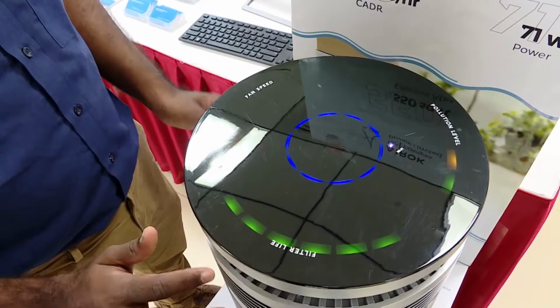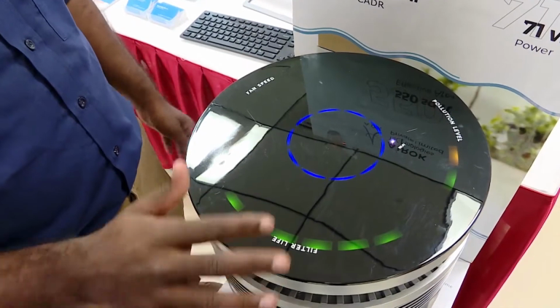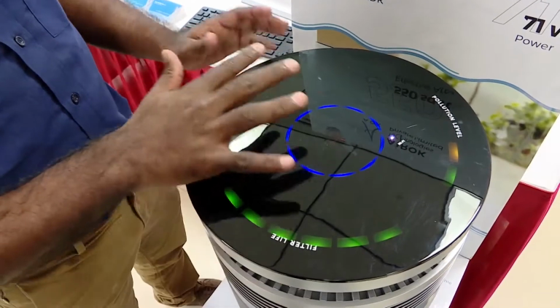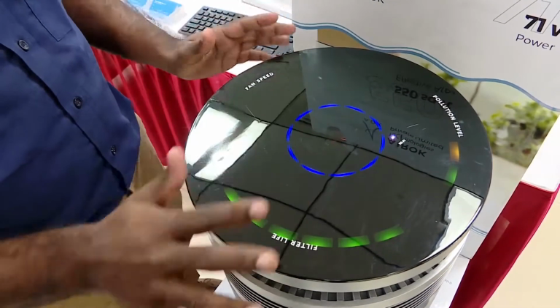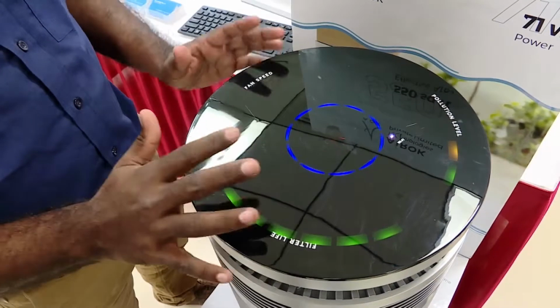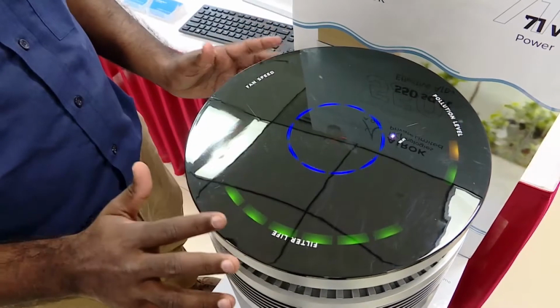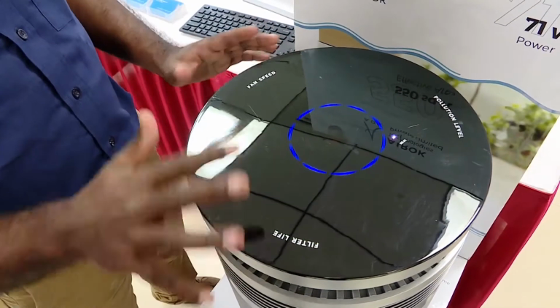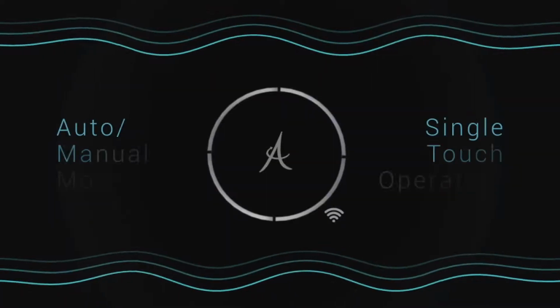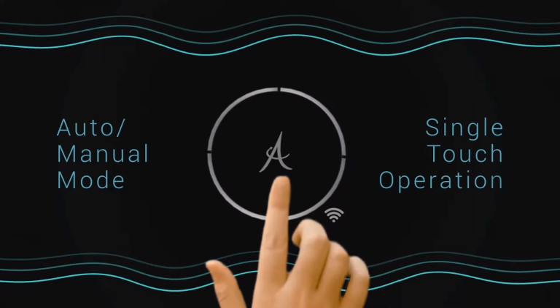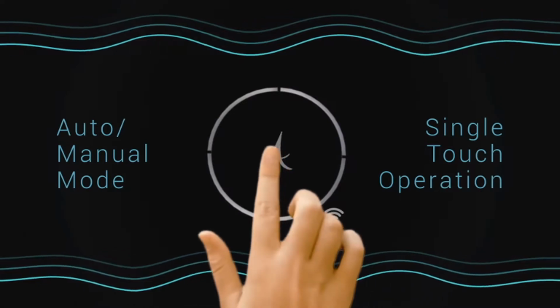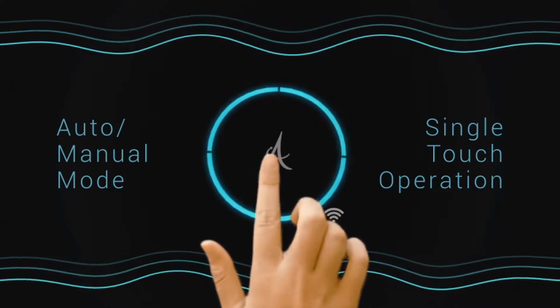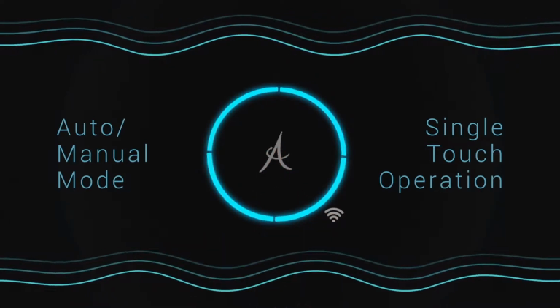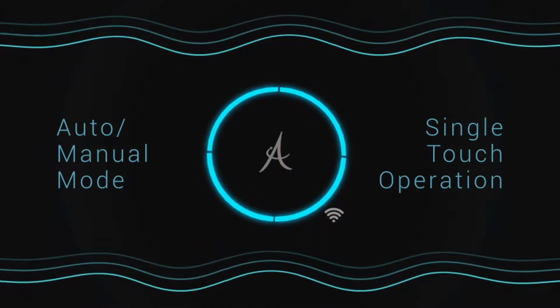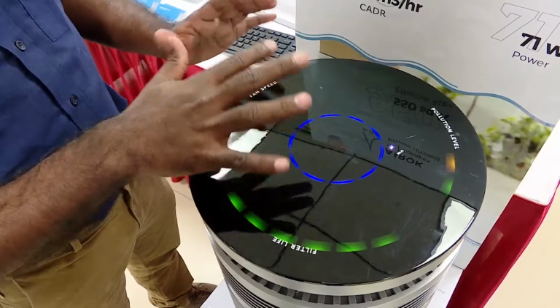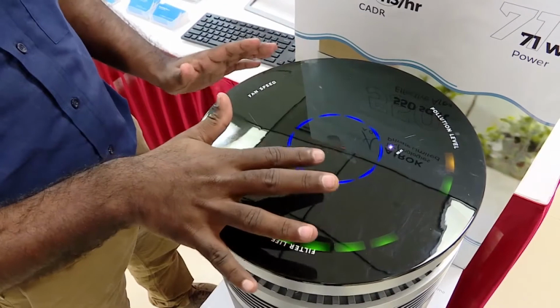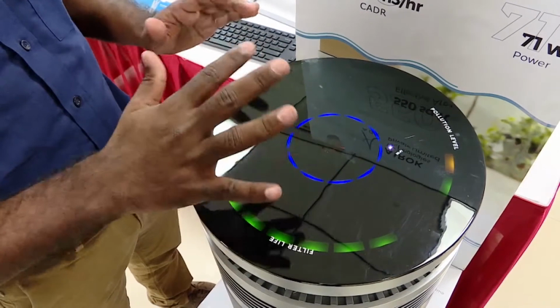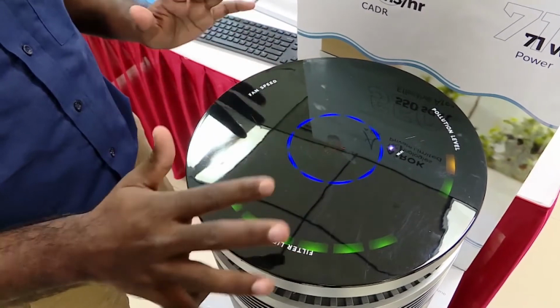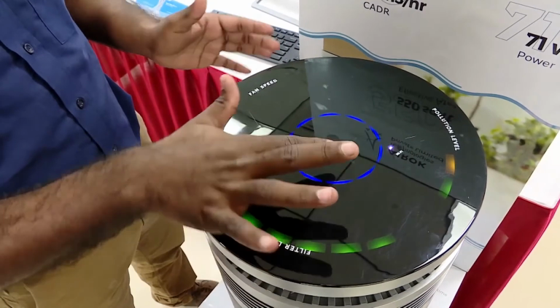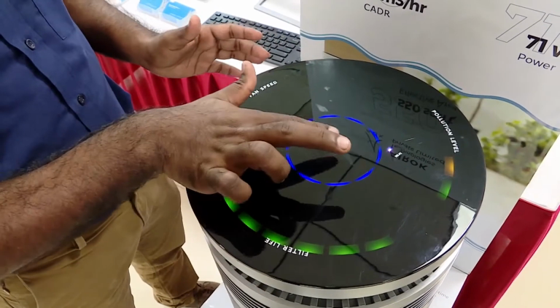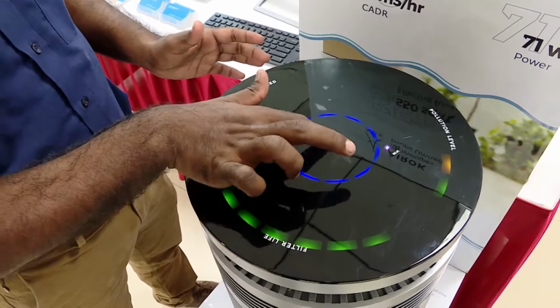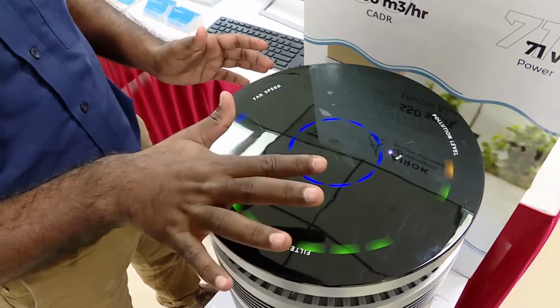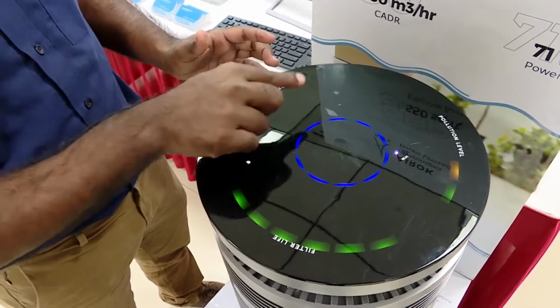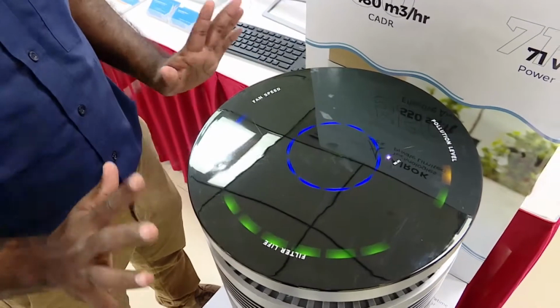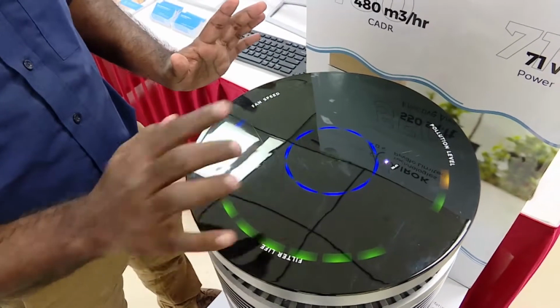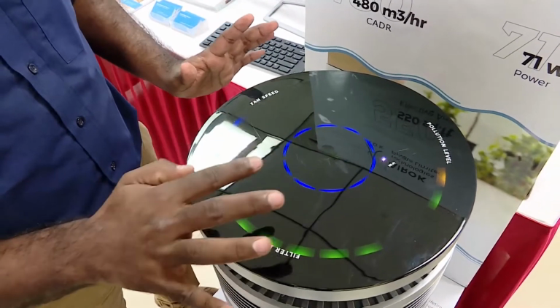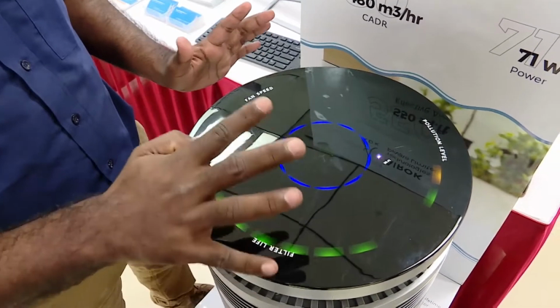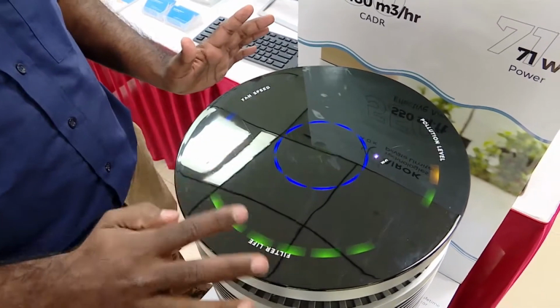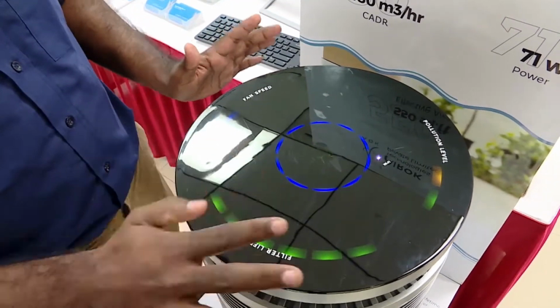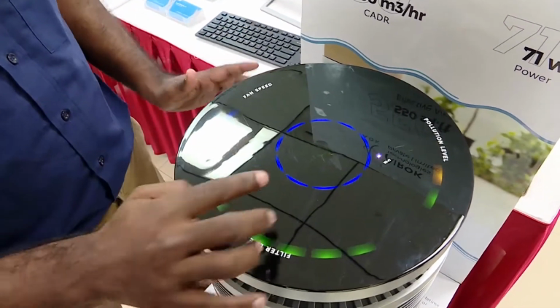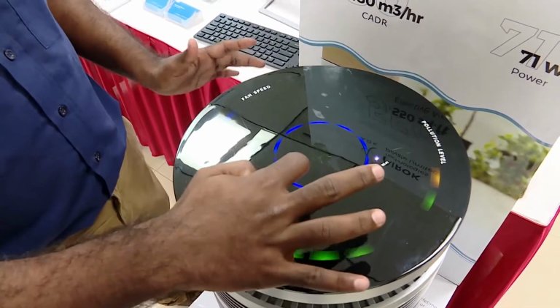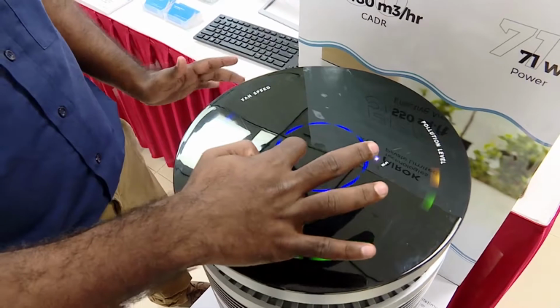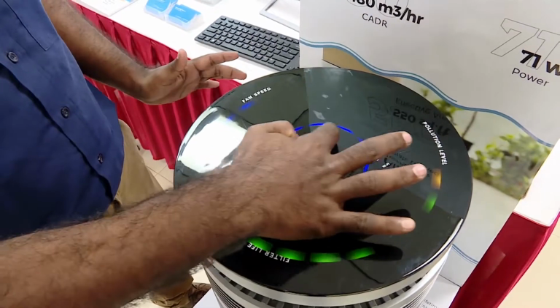This is completely a touch interface. A single touch switches it off and puts it in auto mode. Another single touch switches it on and it goes to manual mode, where you can adjust the fan speed.